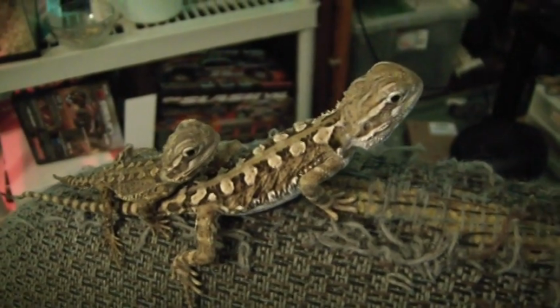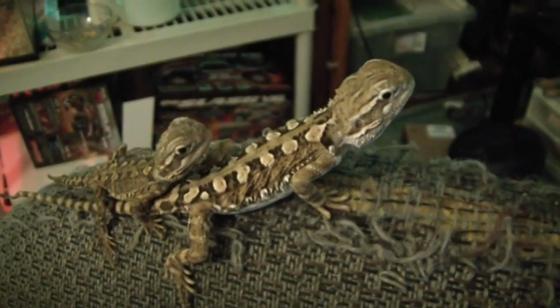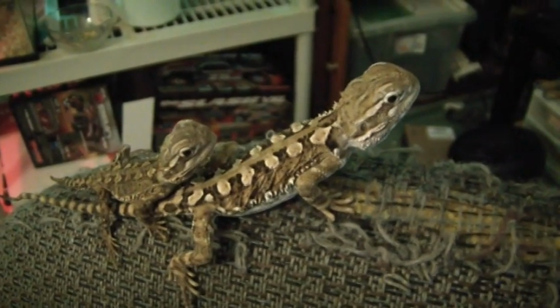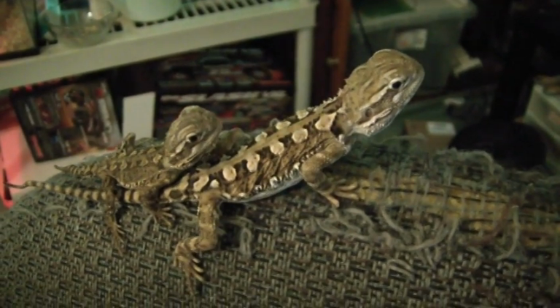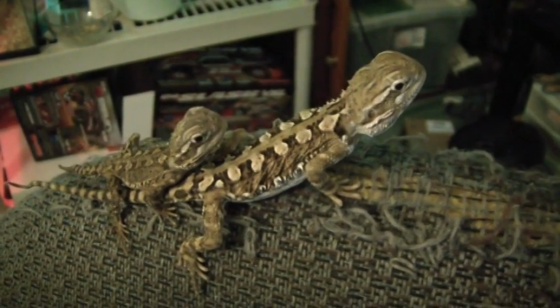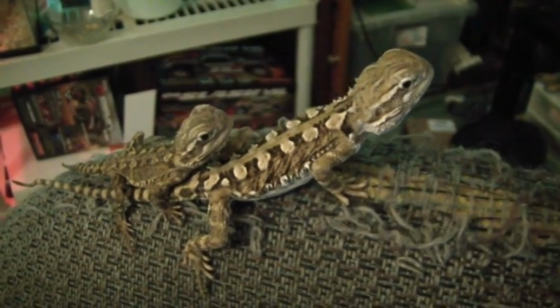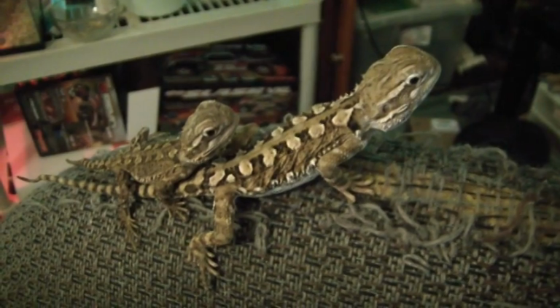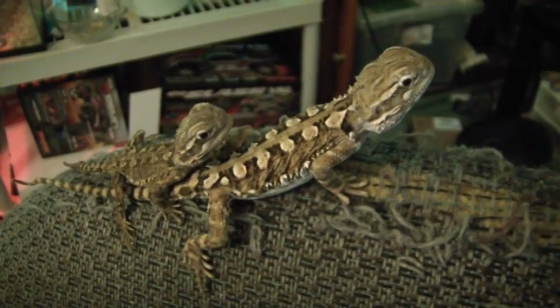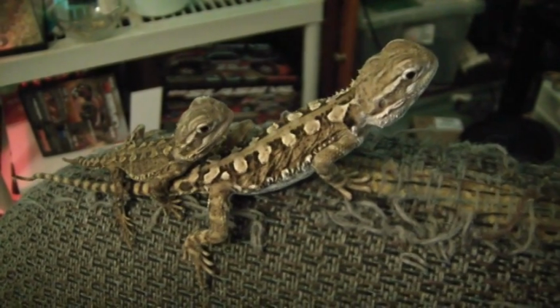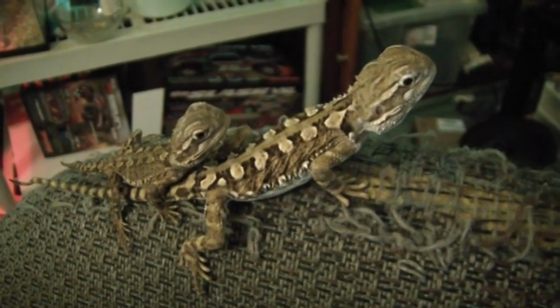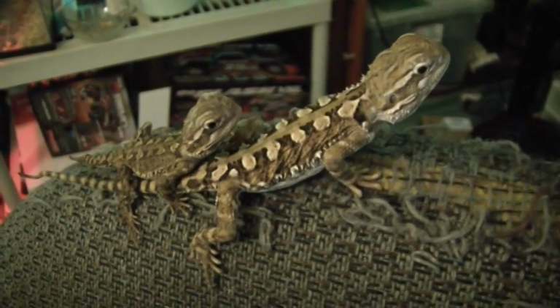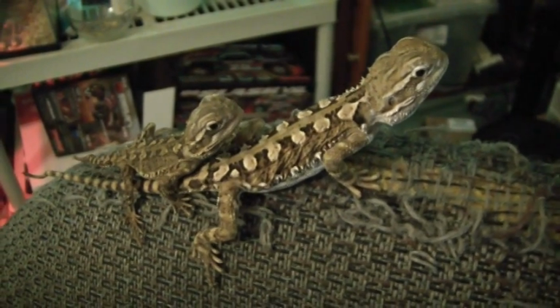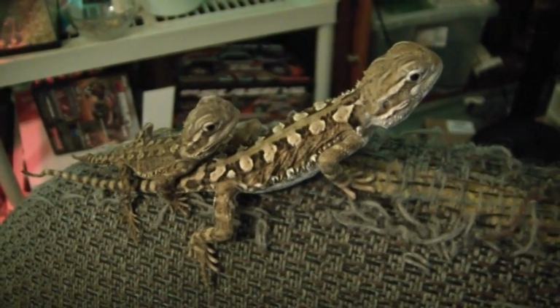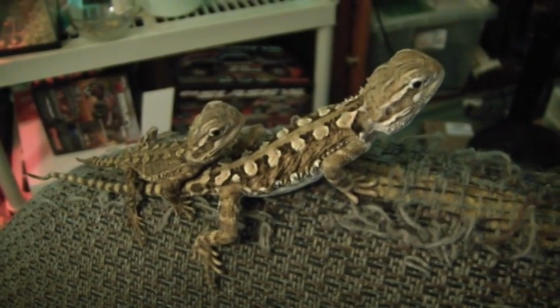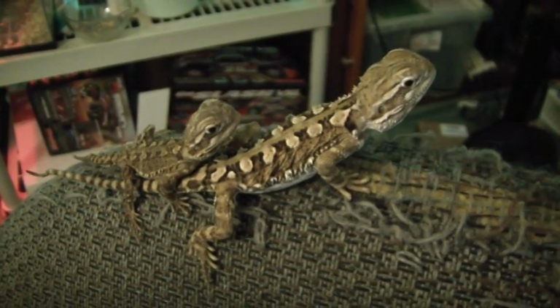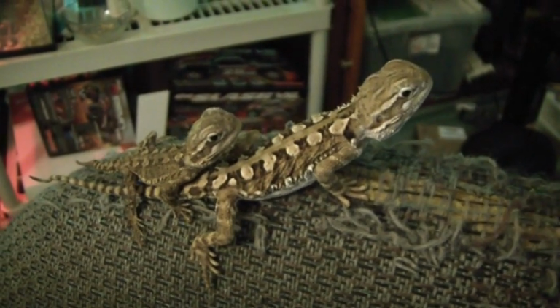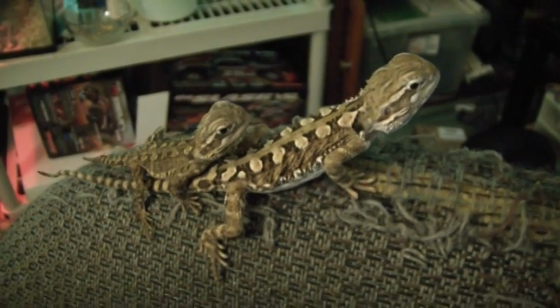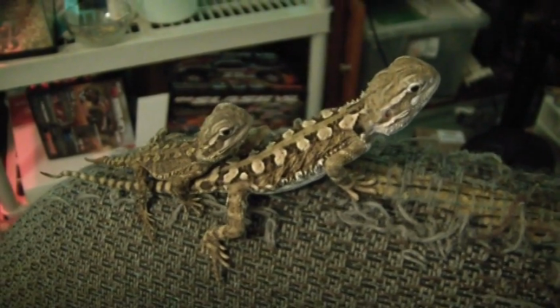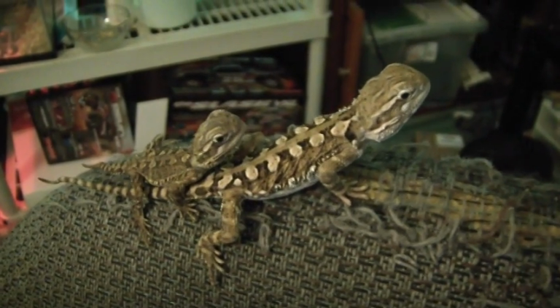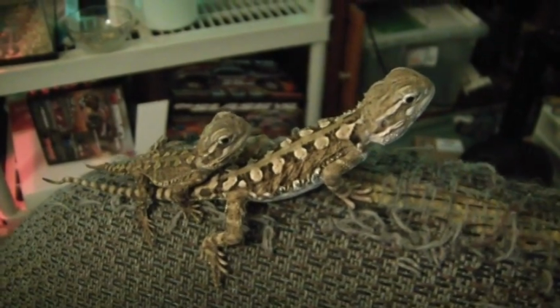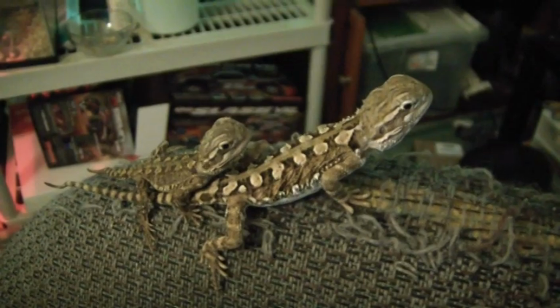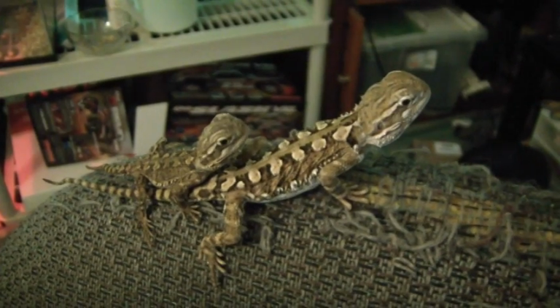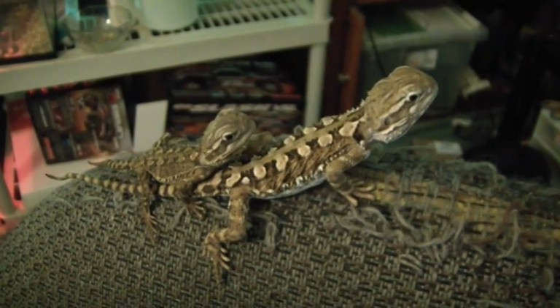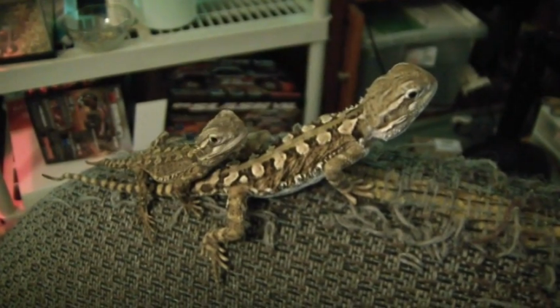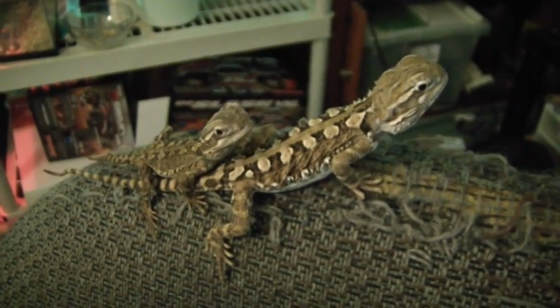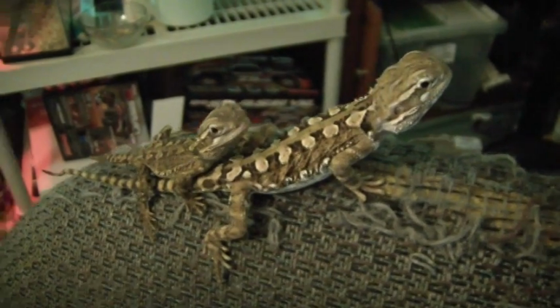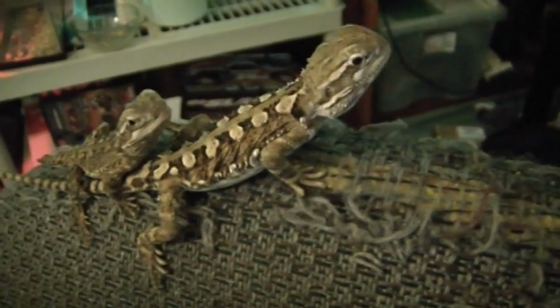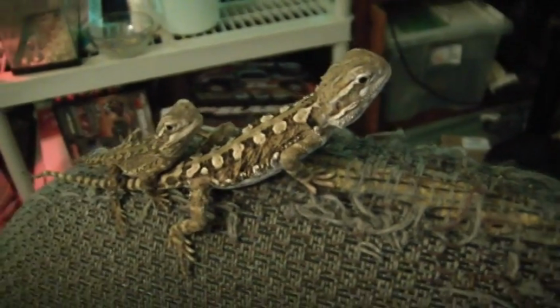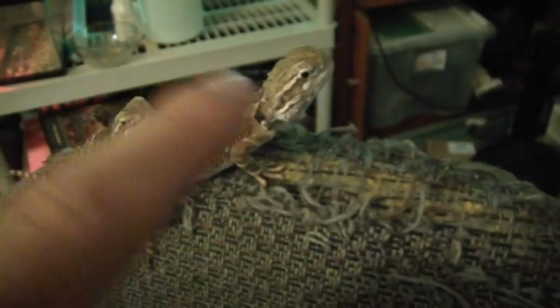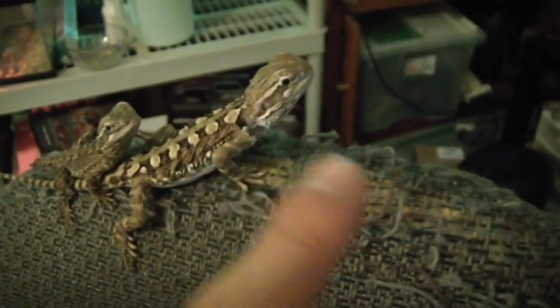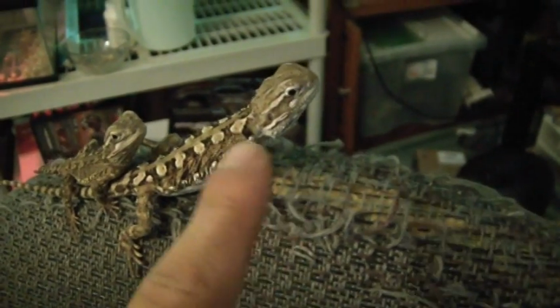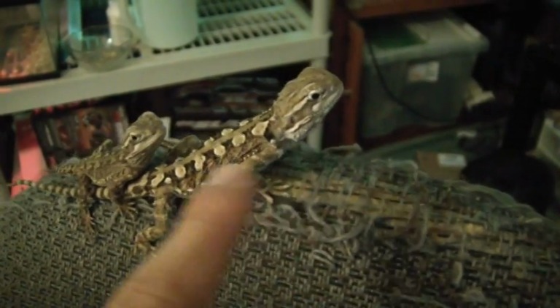Just wanted to give you guys an update — these guys are the Rankin's Dragons, and we'll get more videos of them eating and stuff soon. See you guys next time!